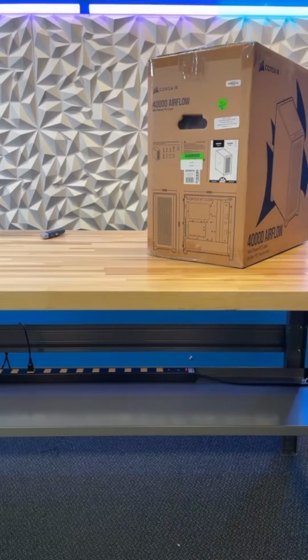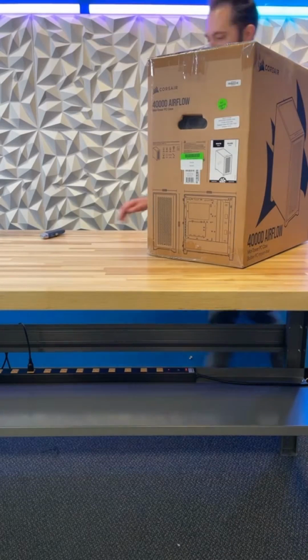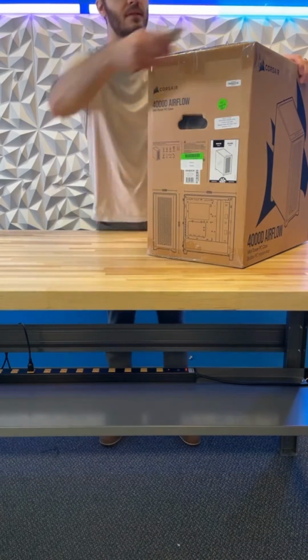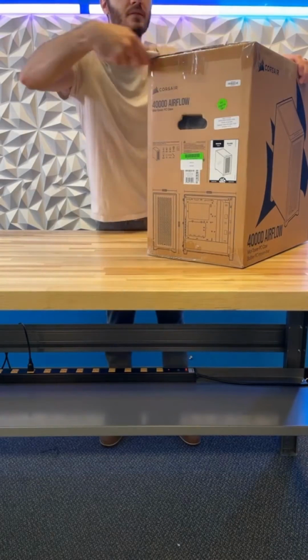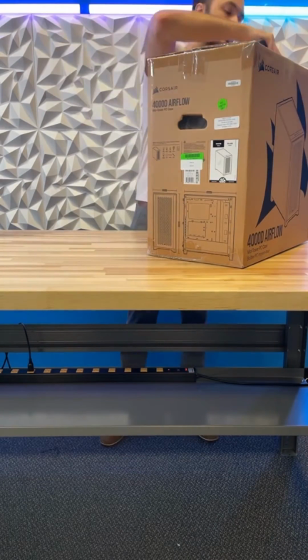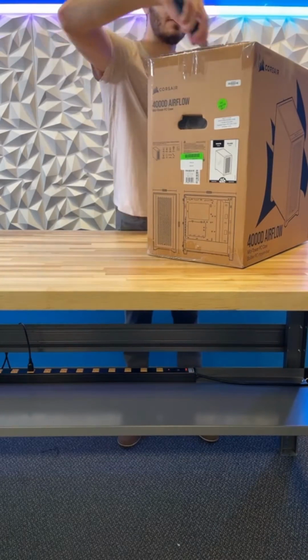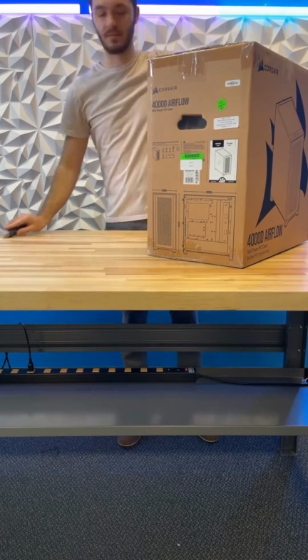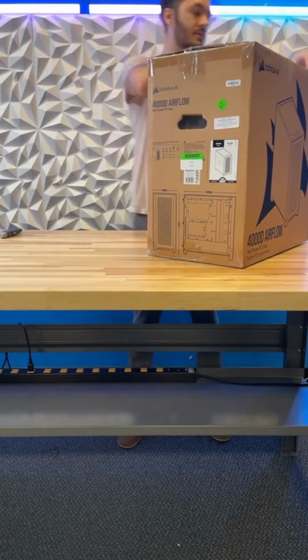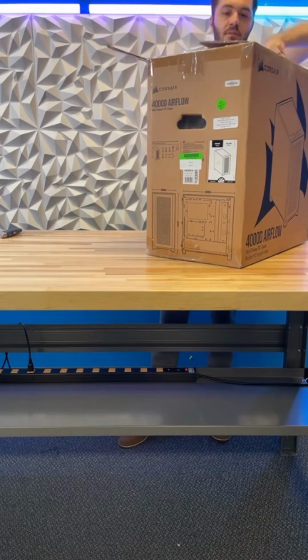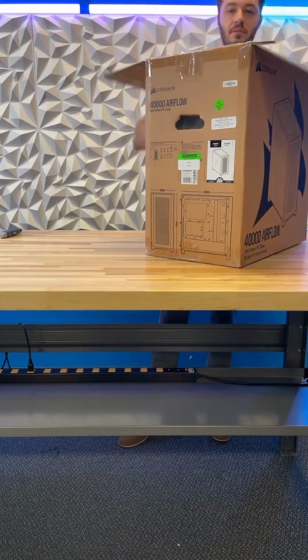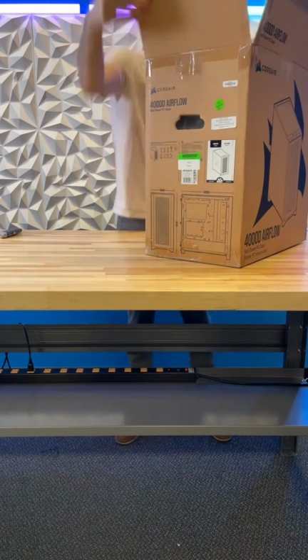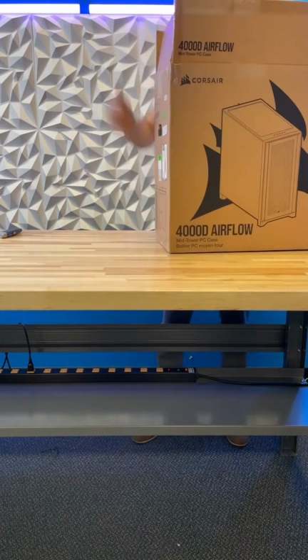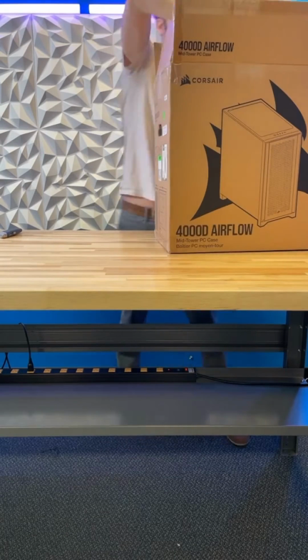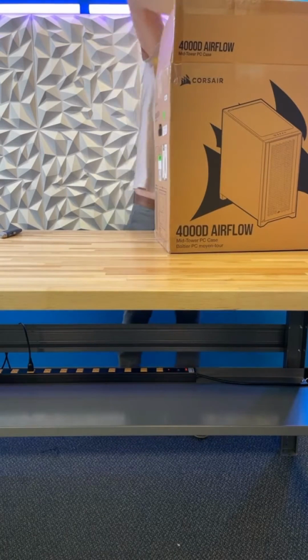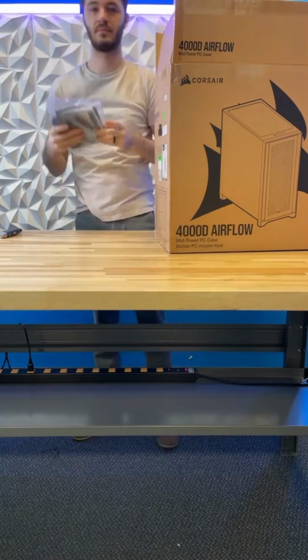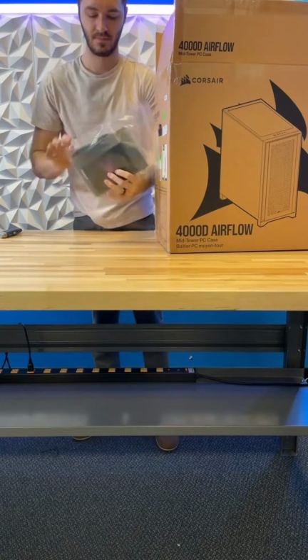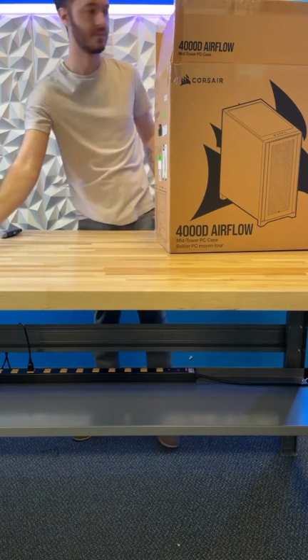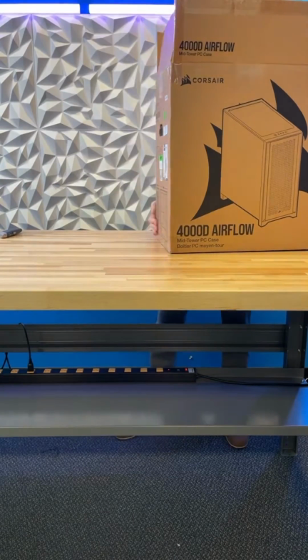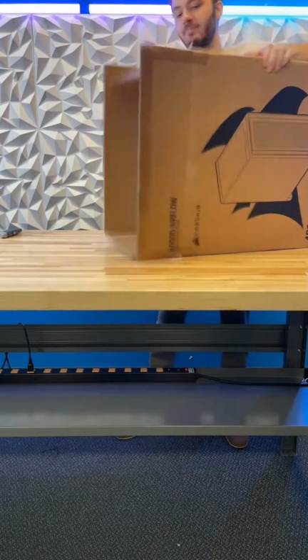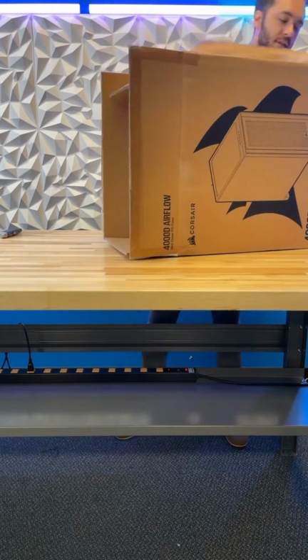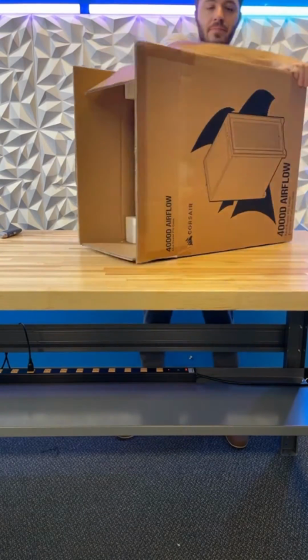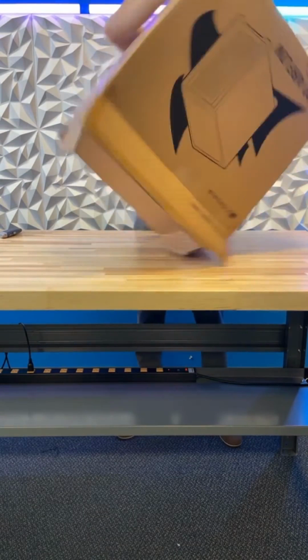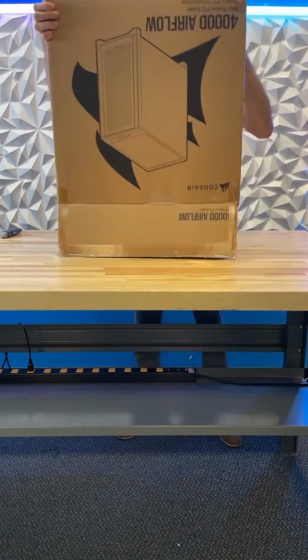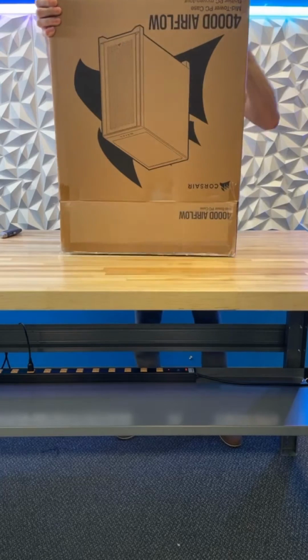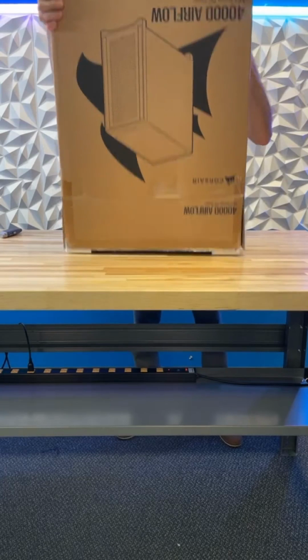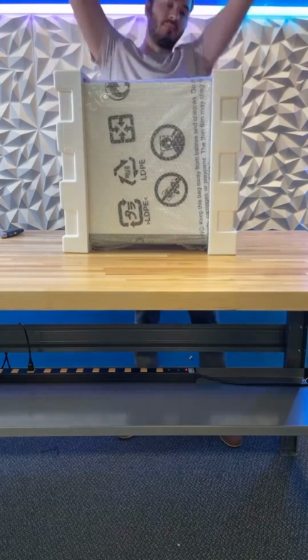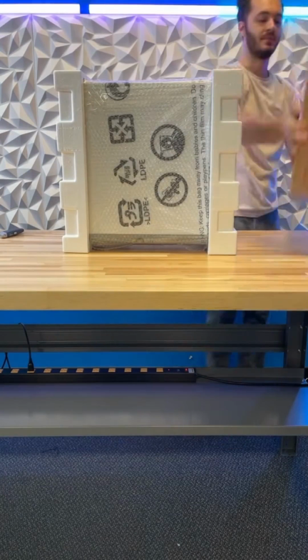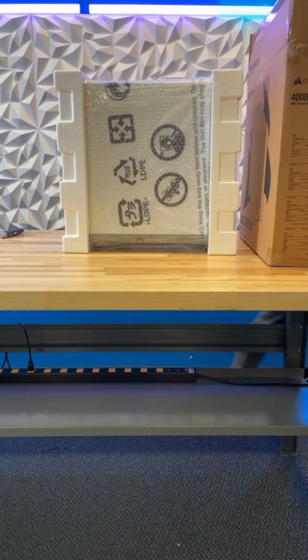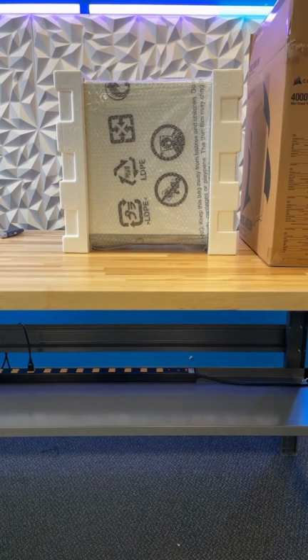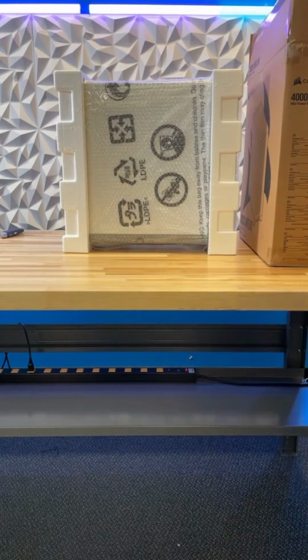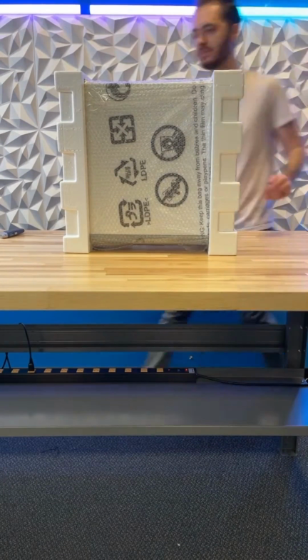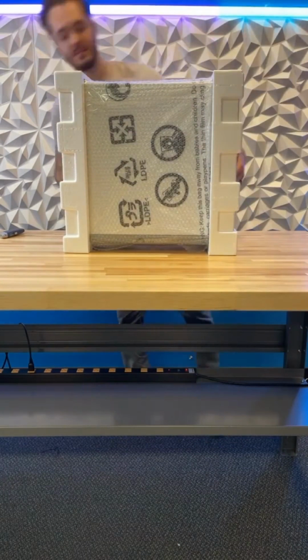We are opening the PC. Carefully cut it open on the sides and top, open those flaps, there's the goodie bag inside, and then you'll want to tip it upside down and slowly let the PC work its way out.